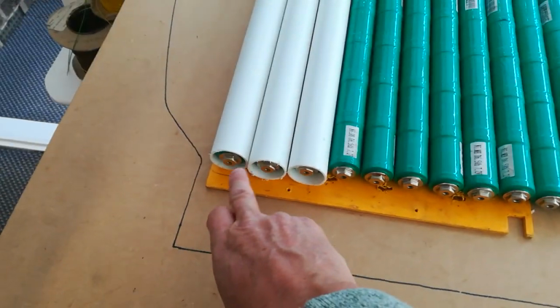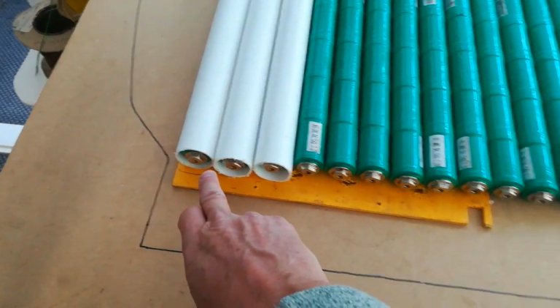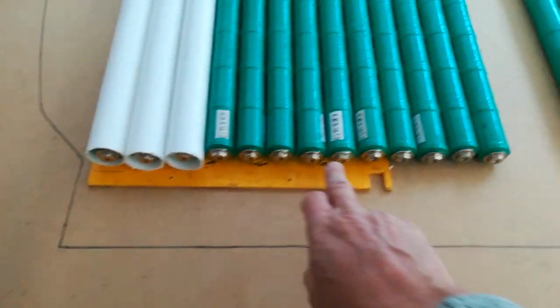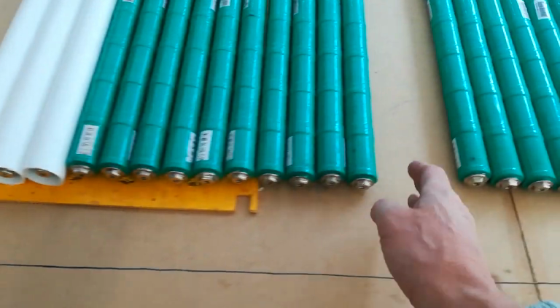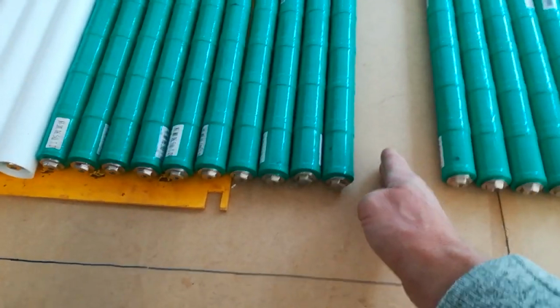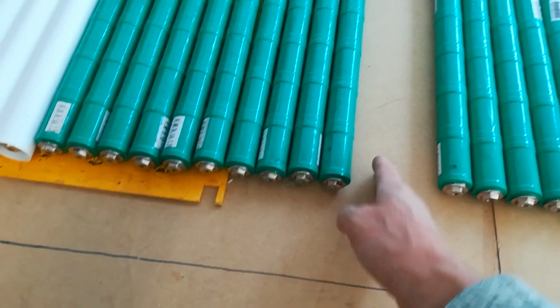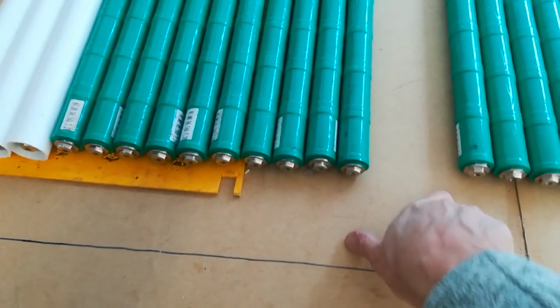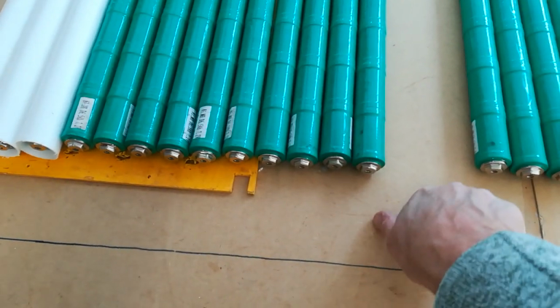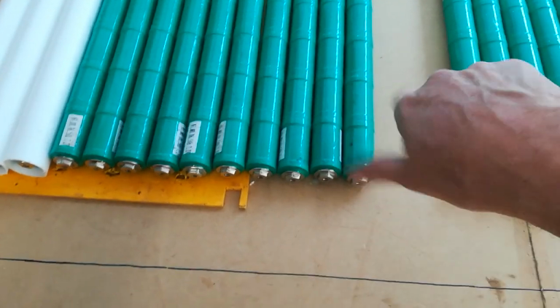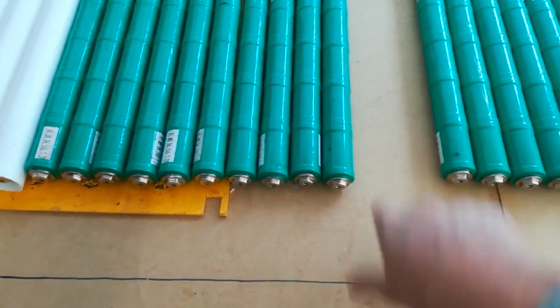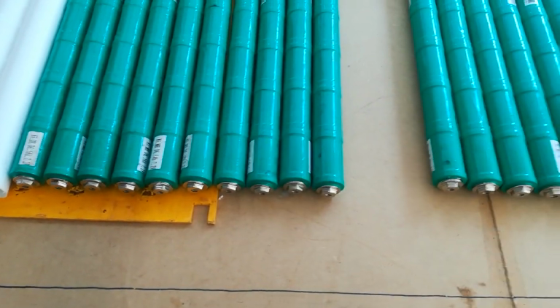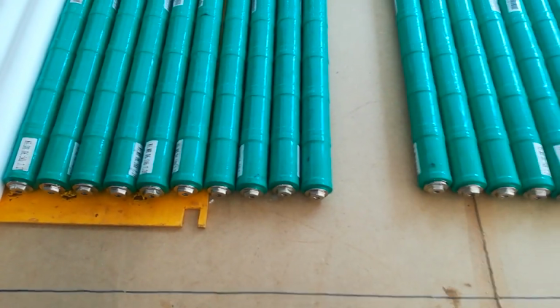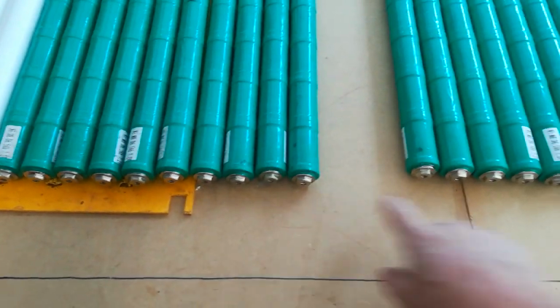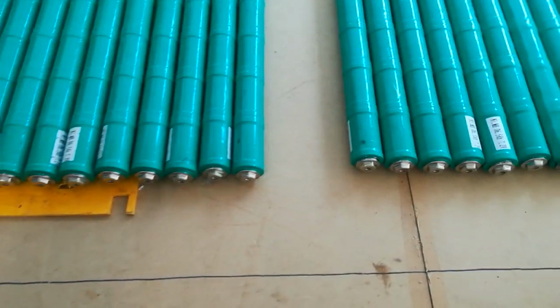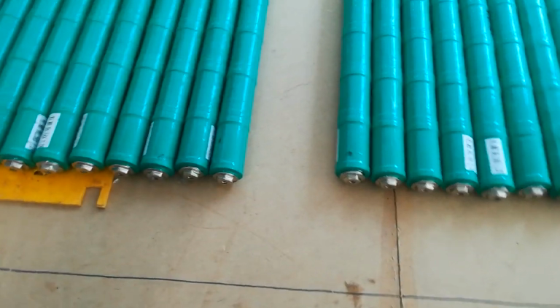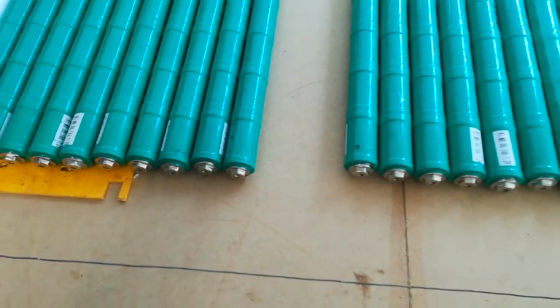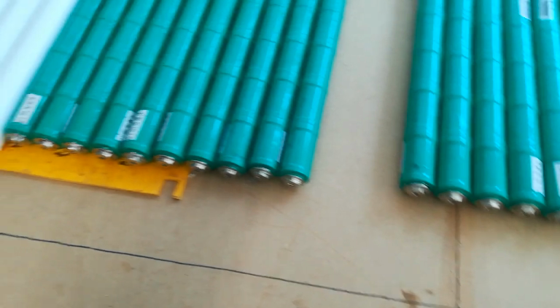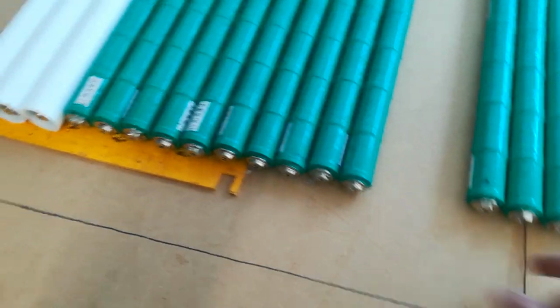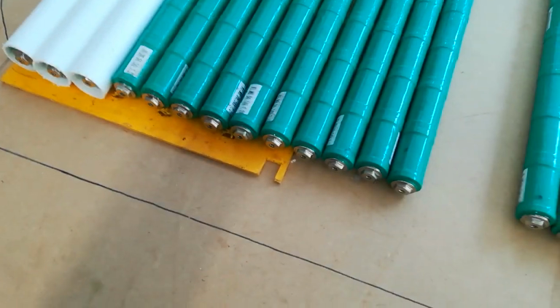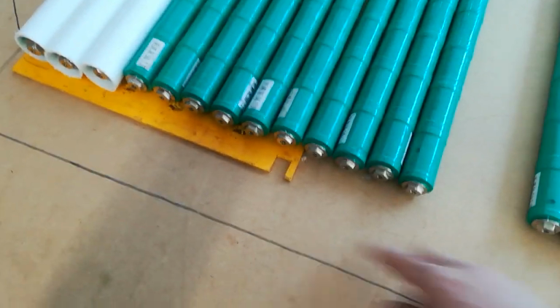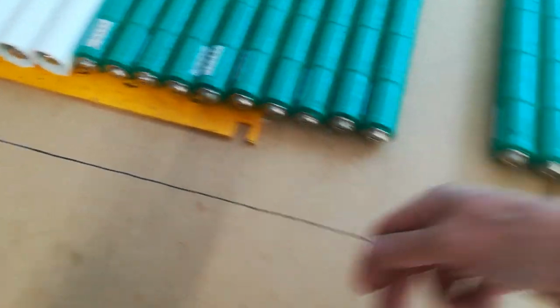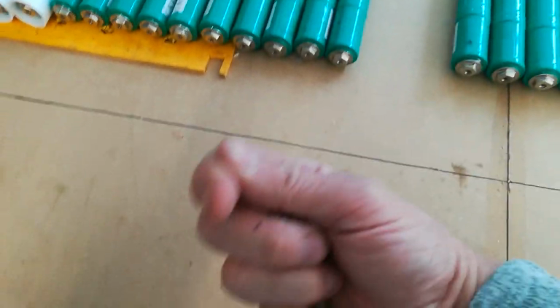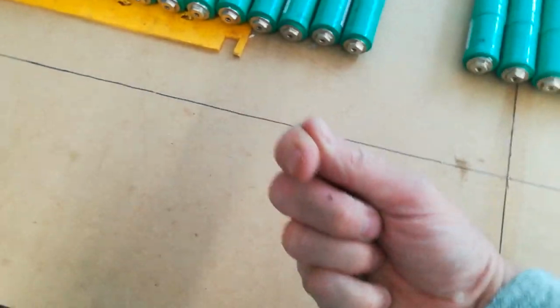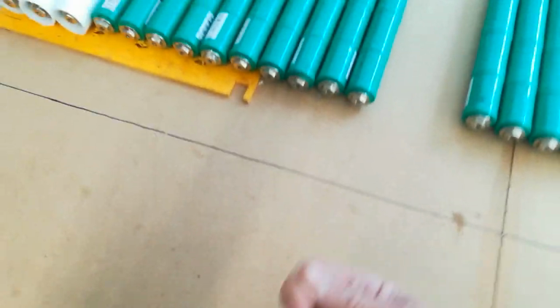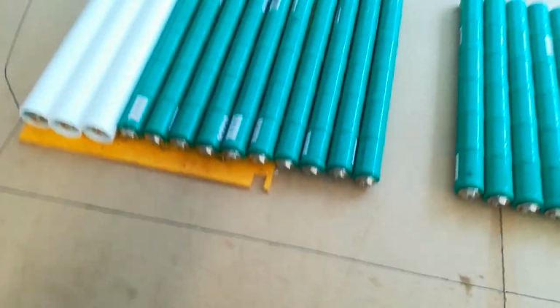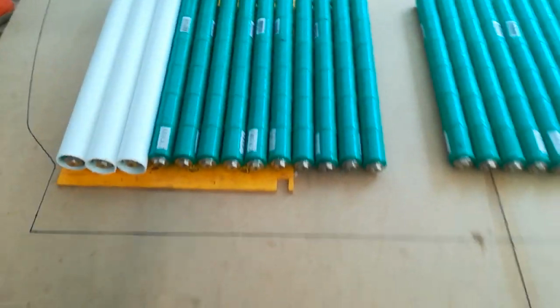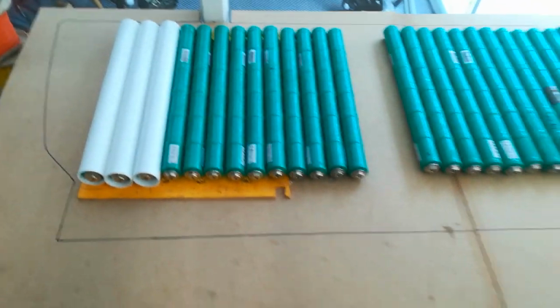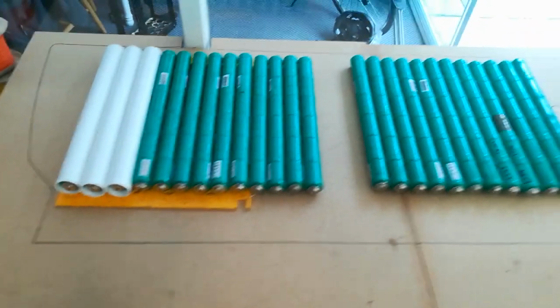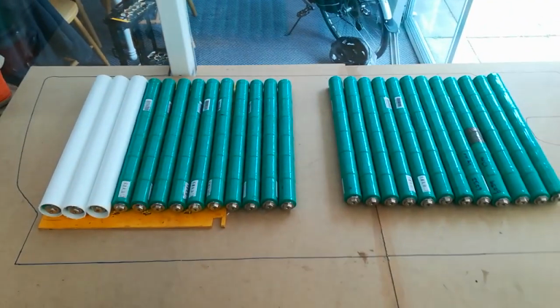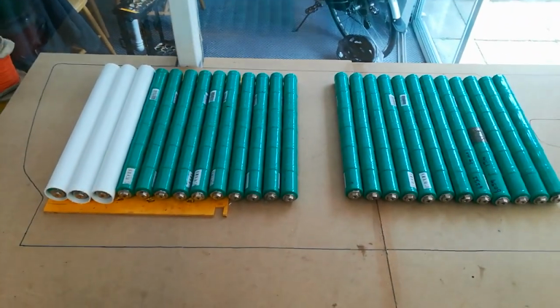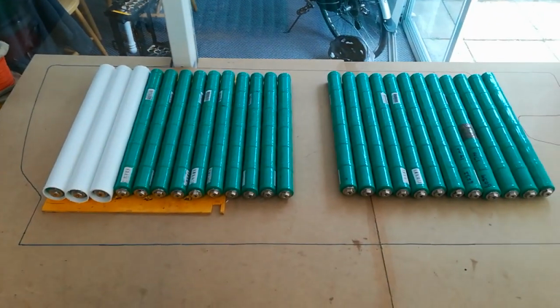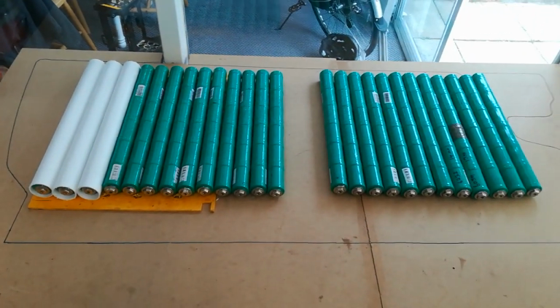Bus bars along the back or on the front to connect them all up. This one might be the positive, then we have a pack split here — might have a fuse or a contactor or an isolator switch here — and one negative here. Obviously bring the wires to the middle and have some sort of Anderson socket on here. So that's a potential nickel metal hydride hybrid pack mounting solution.